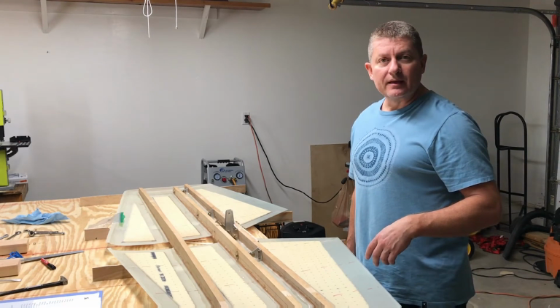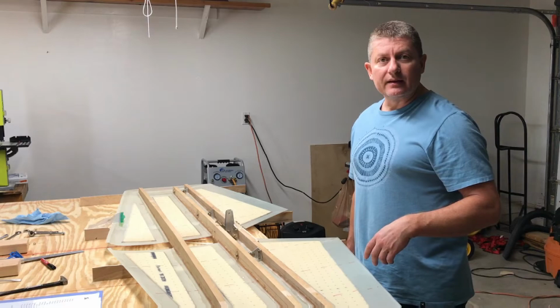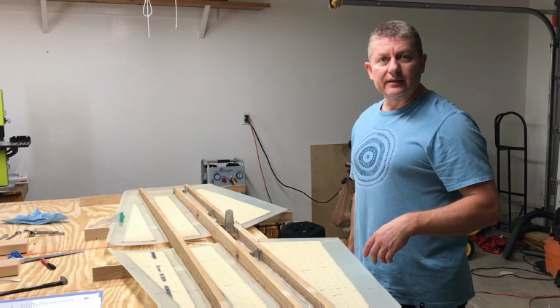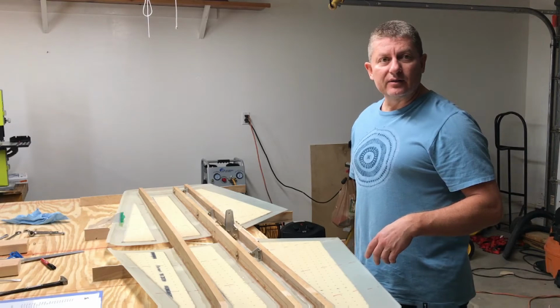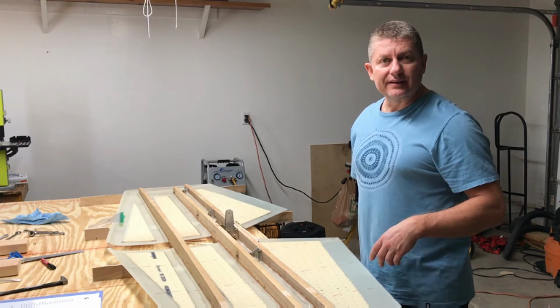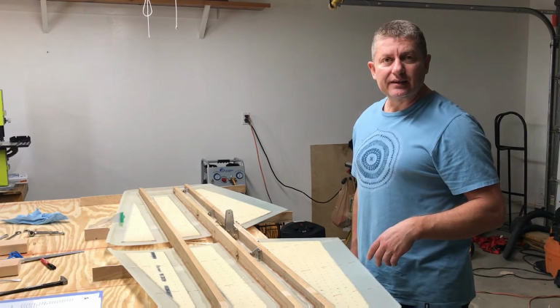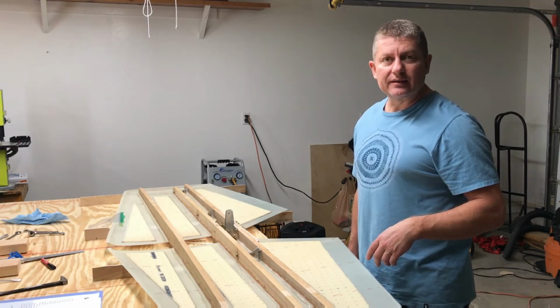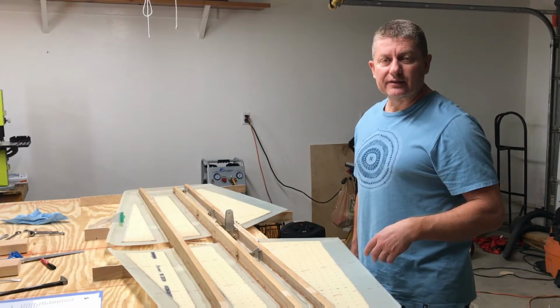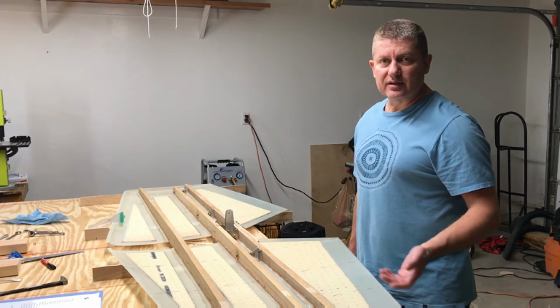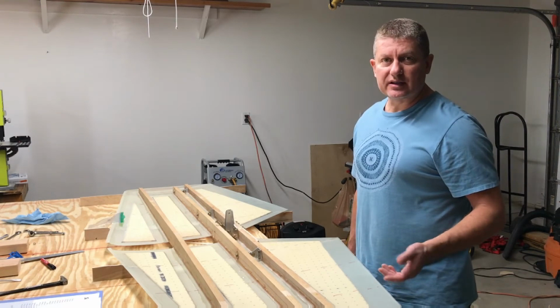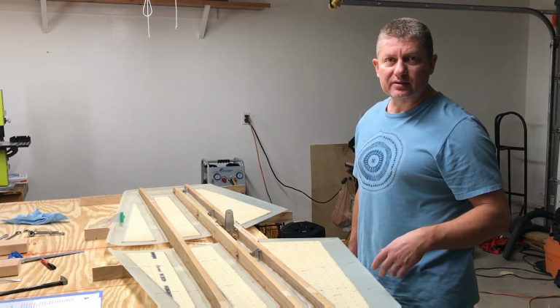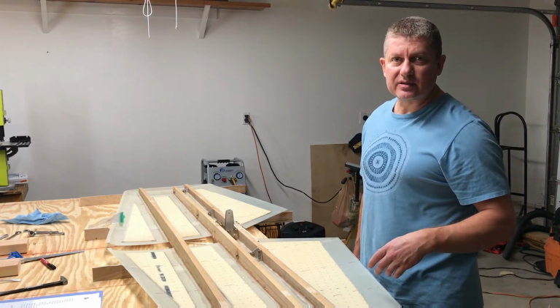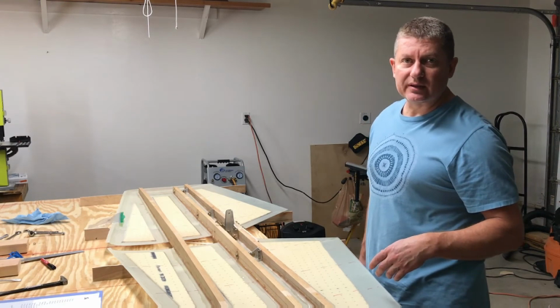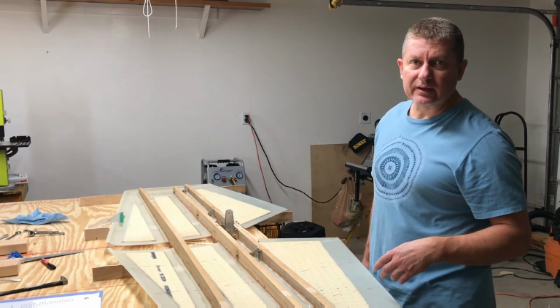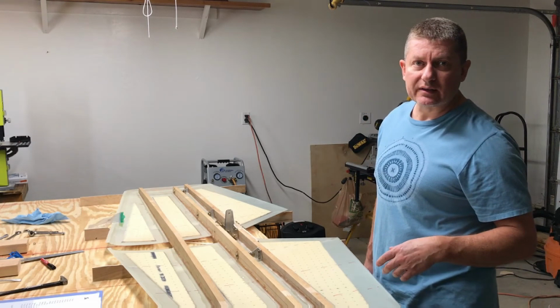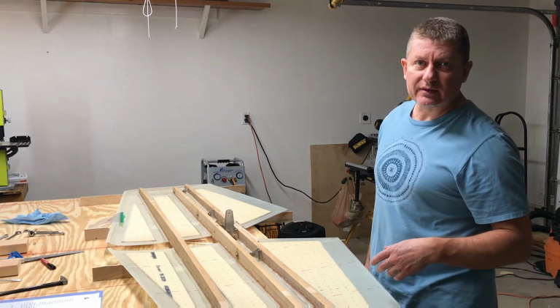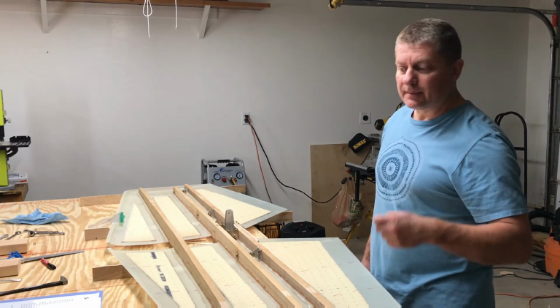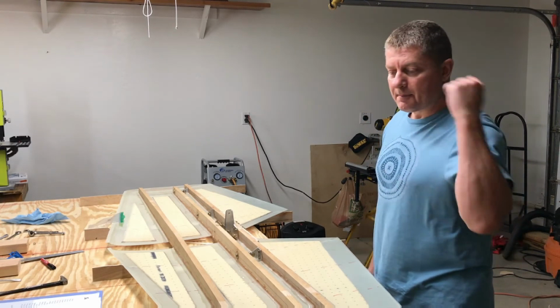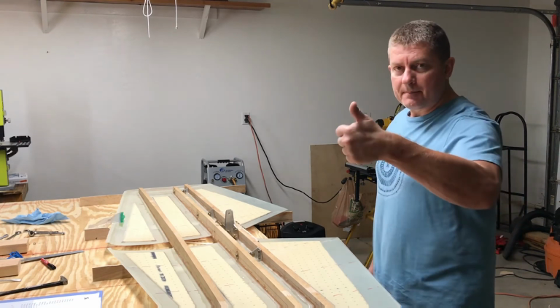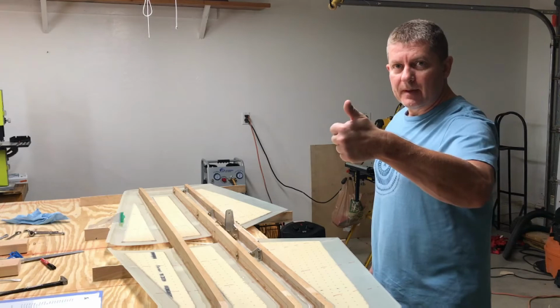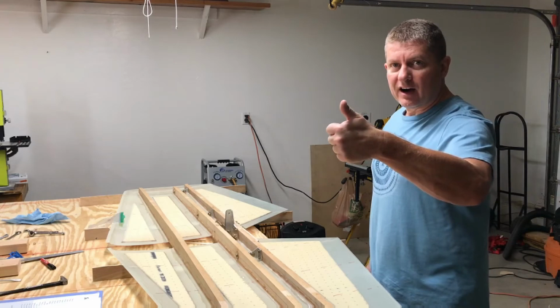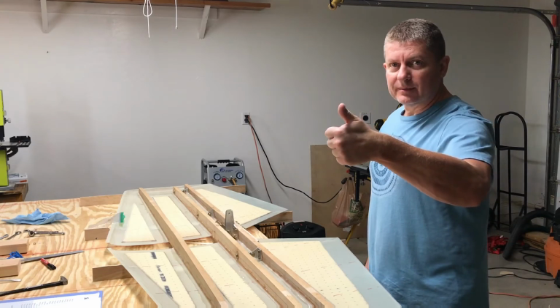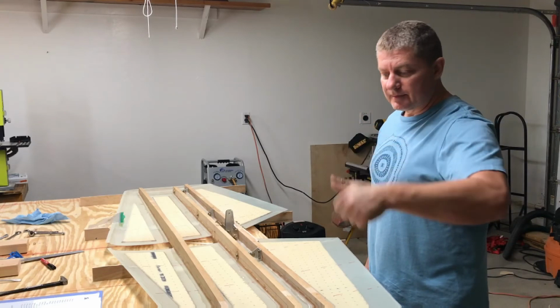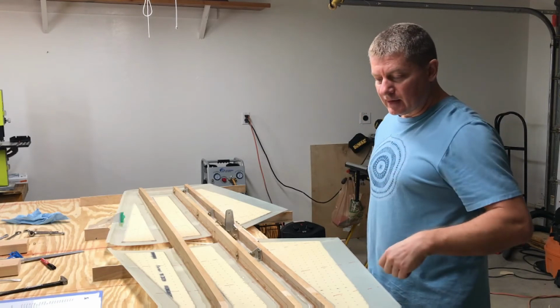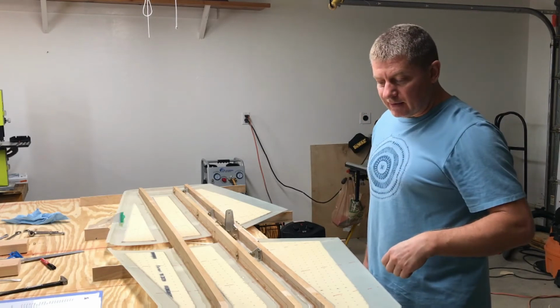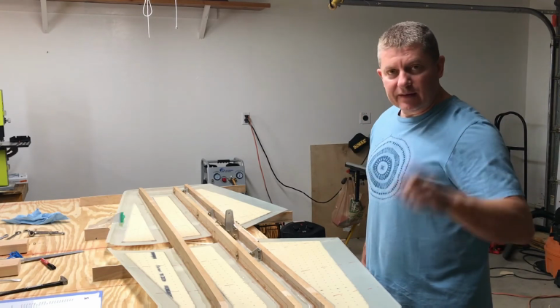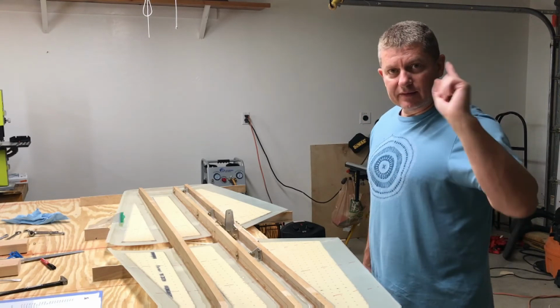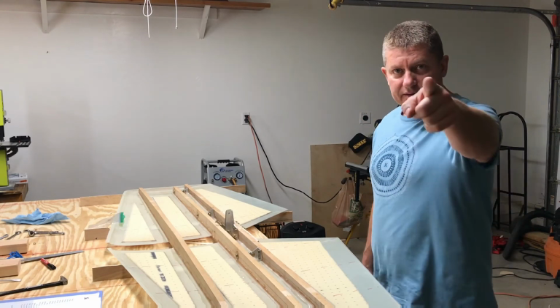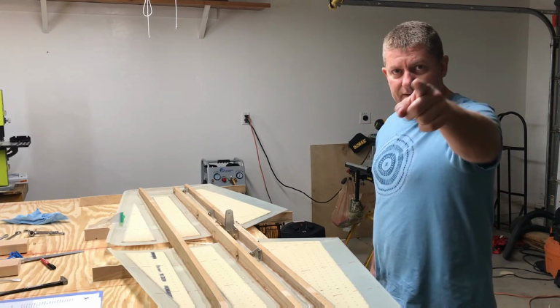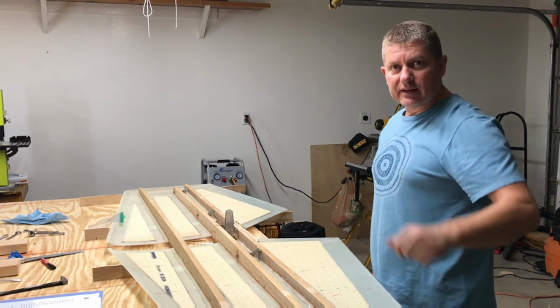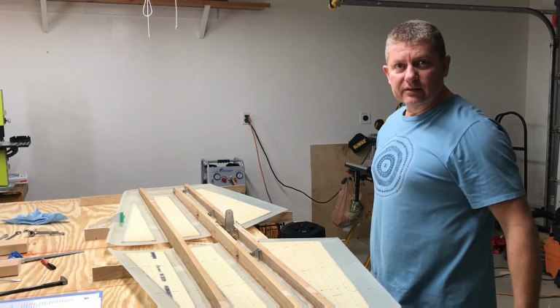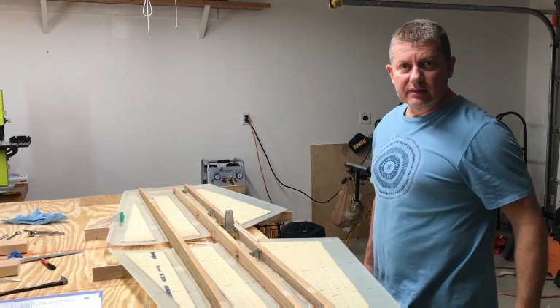I did get notified today that the fuselage kit should be shipping this week, so awesome. Thanks. Stay tuned, I'm going to get it going. I'll see you next time.